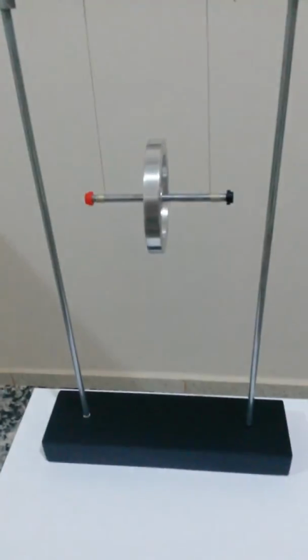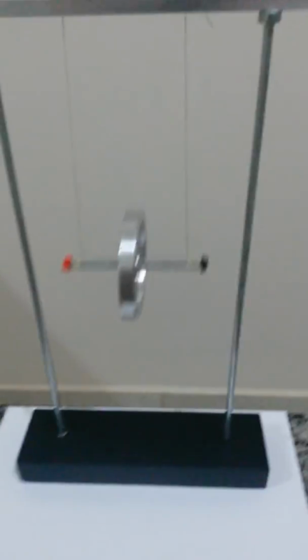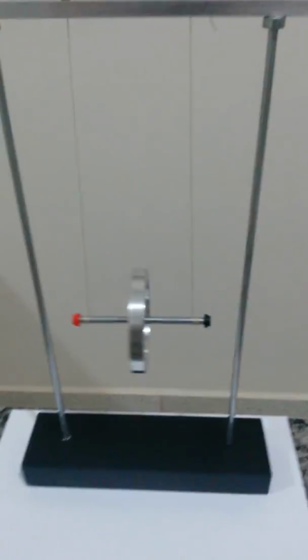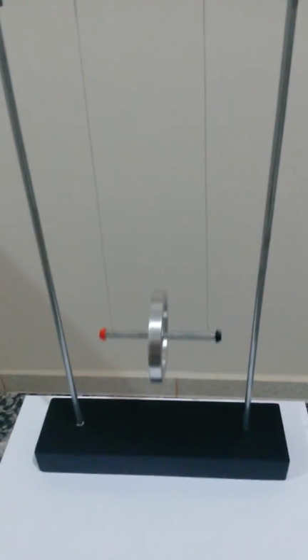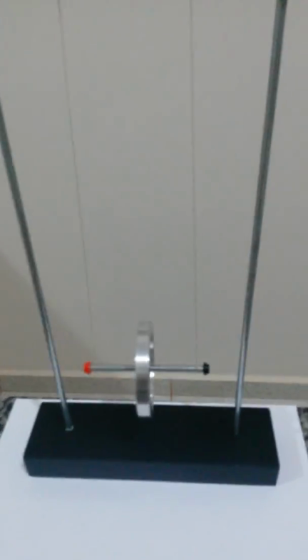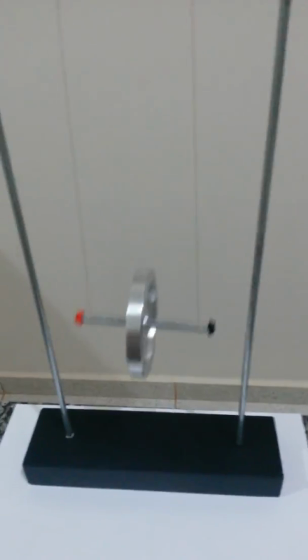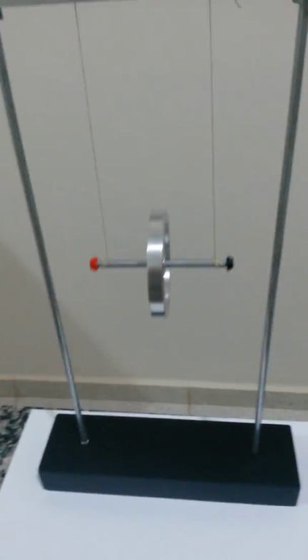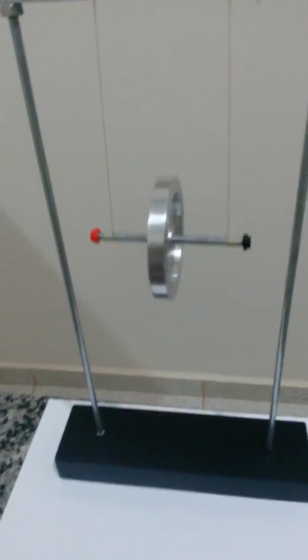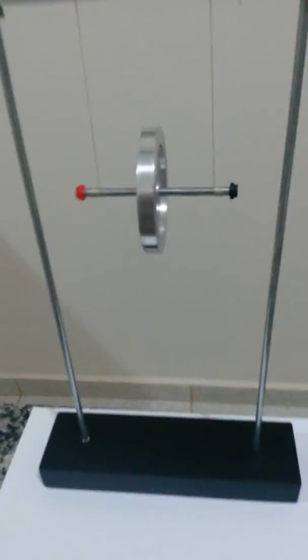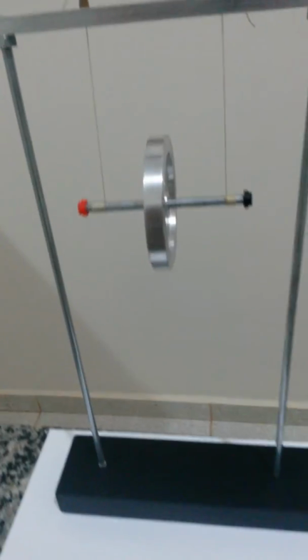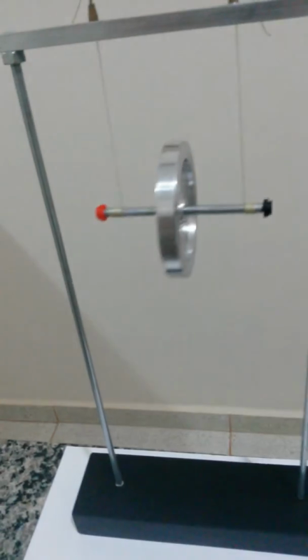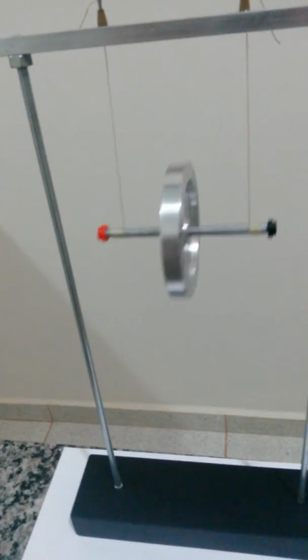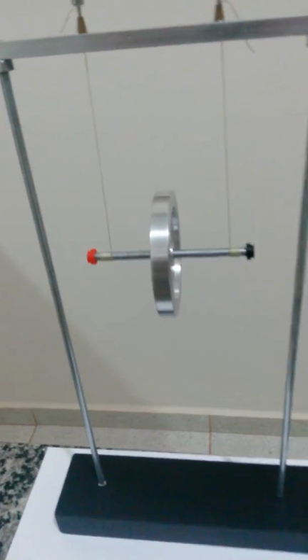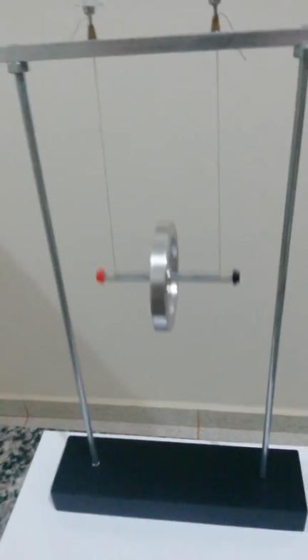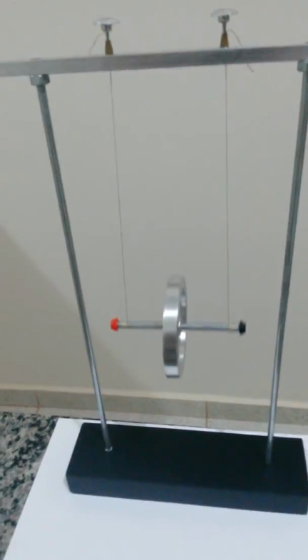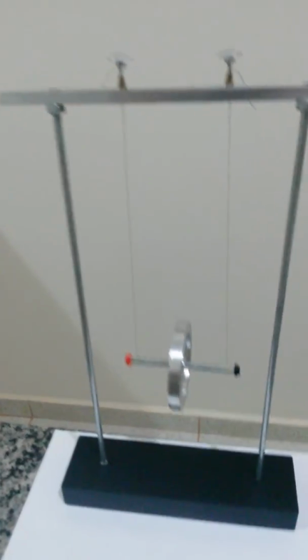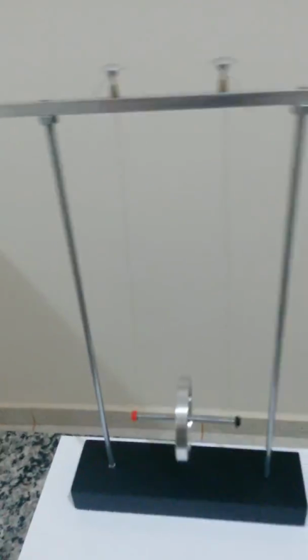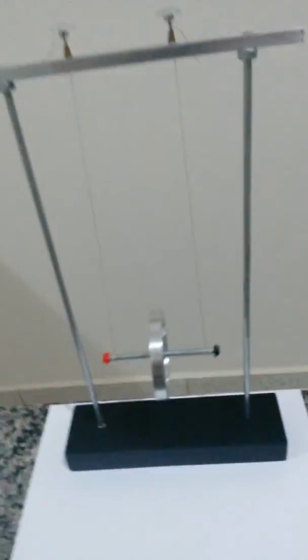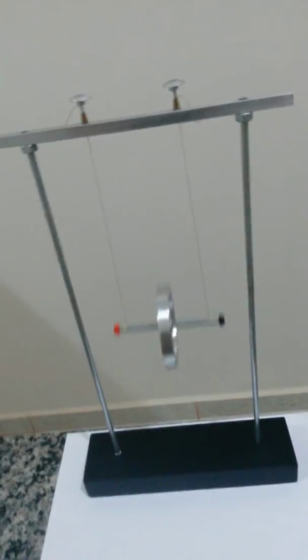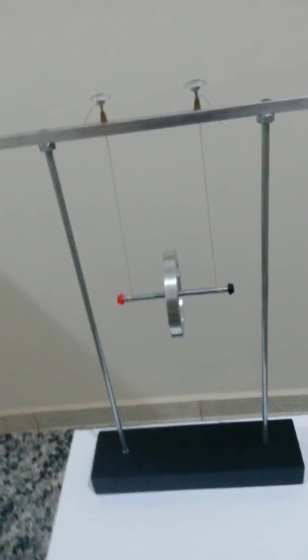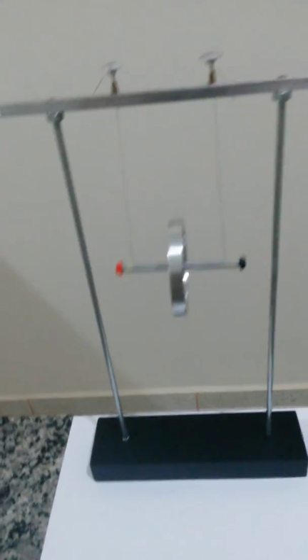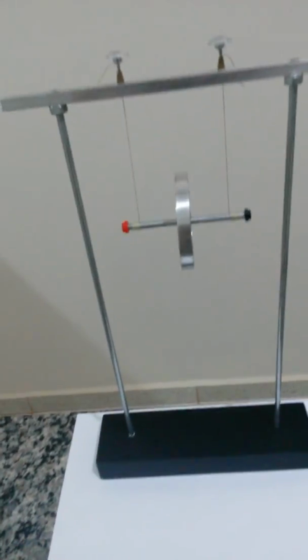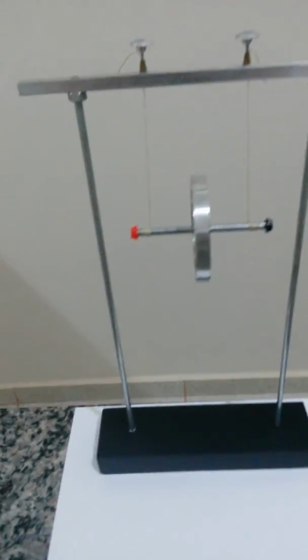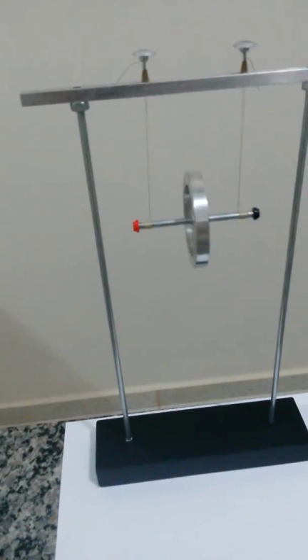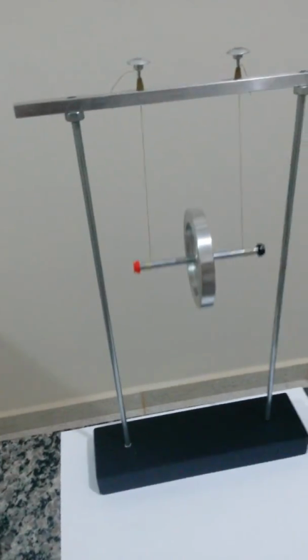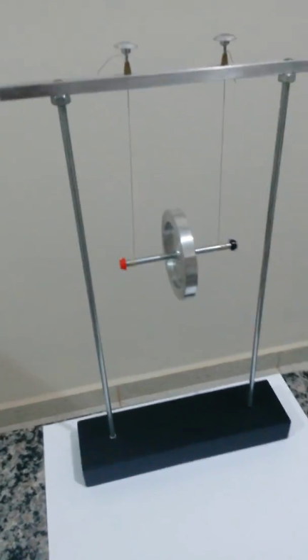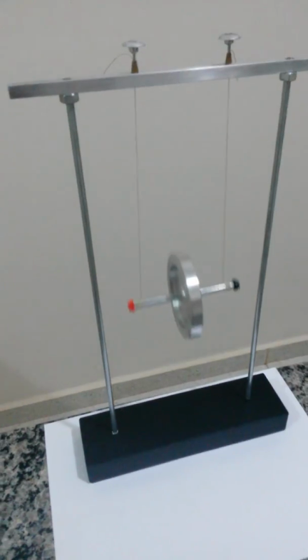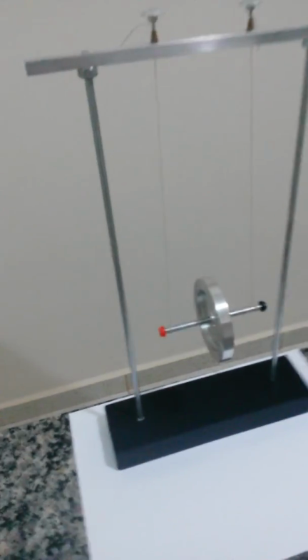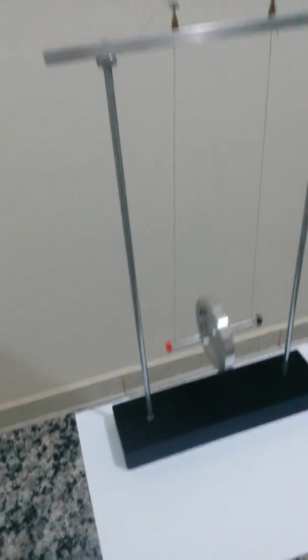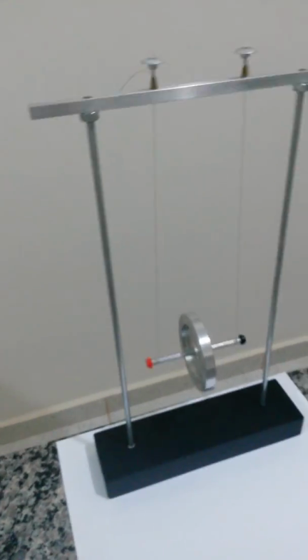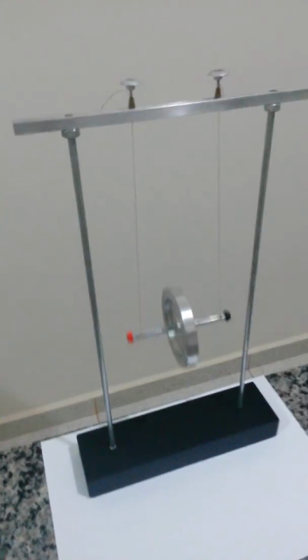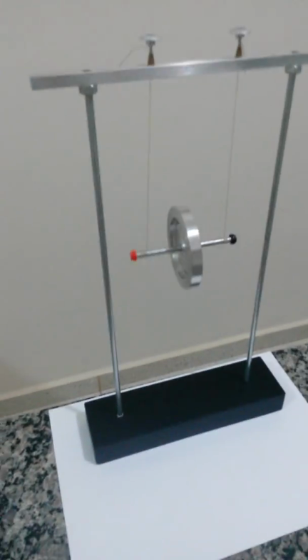This device is used to discuss the transformation of energy — in this specific case, the conservation of energy.